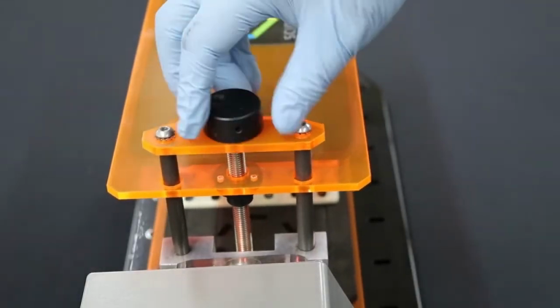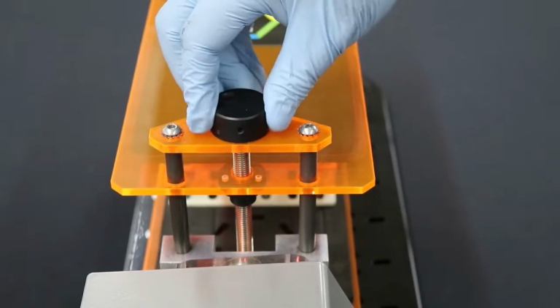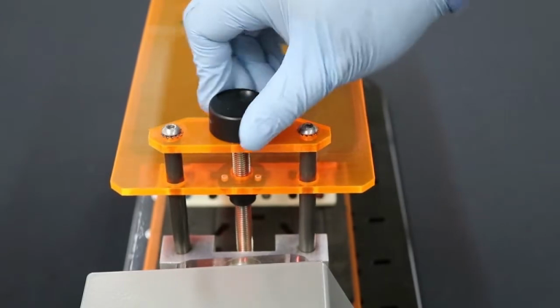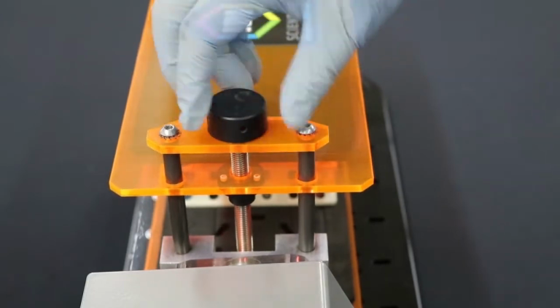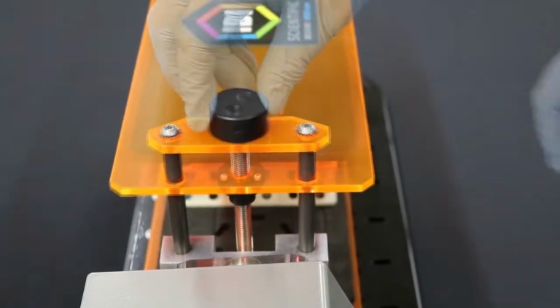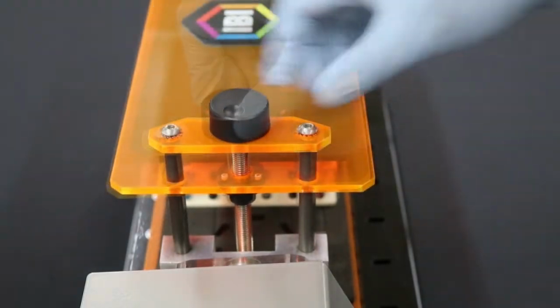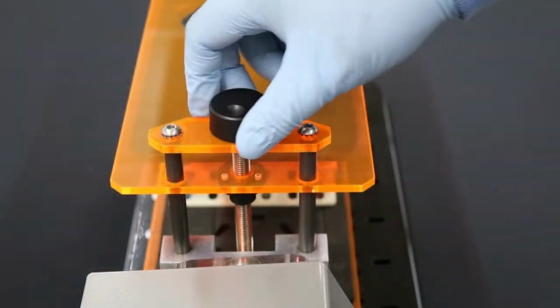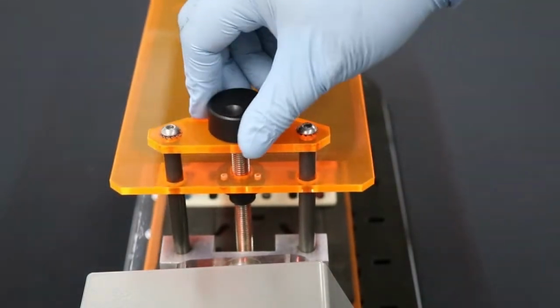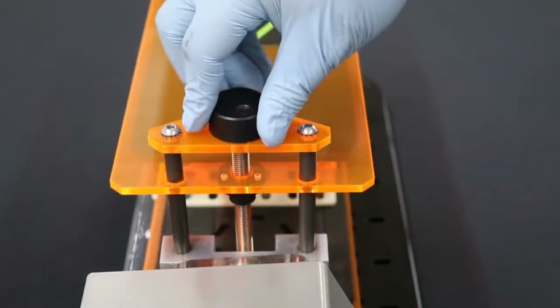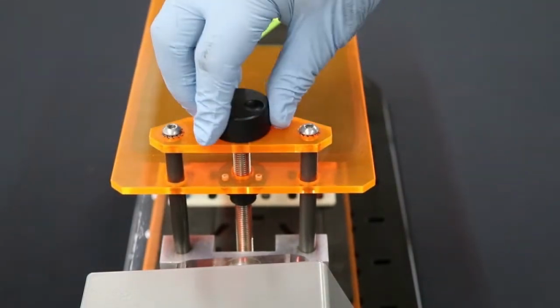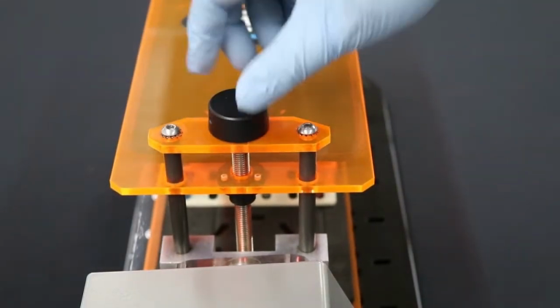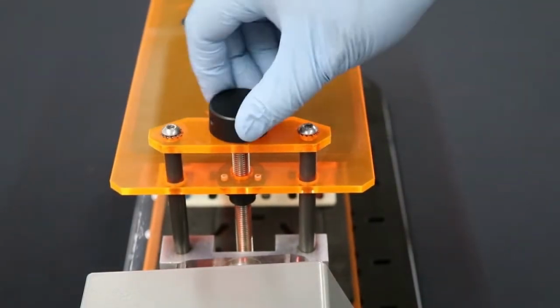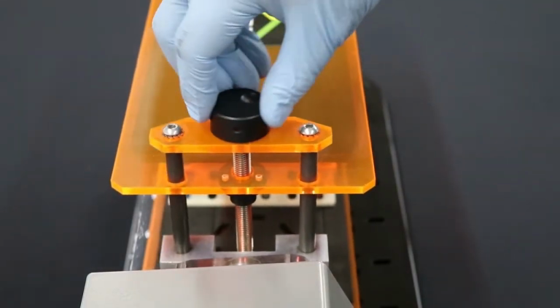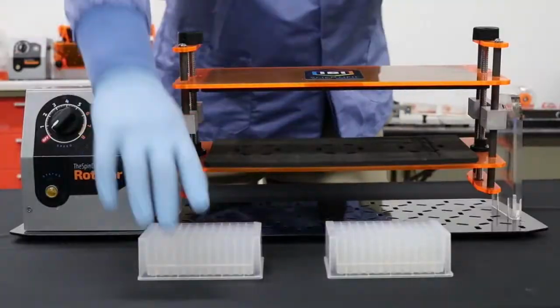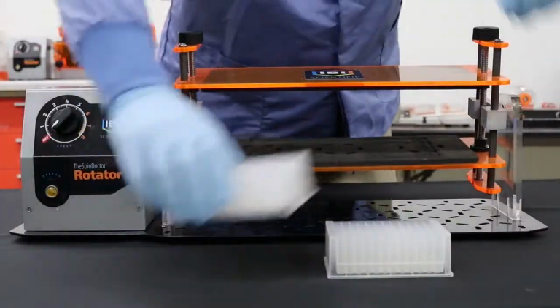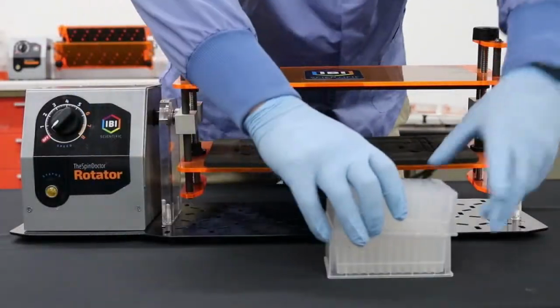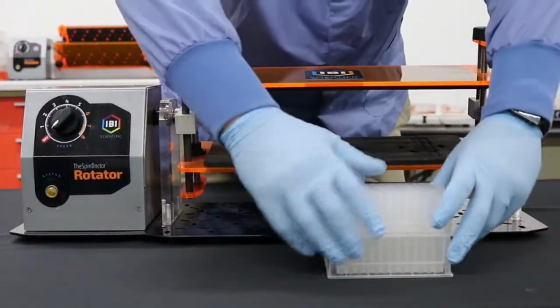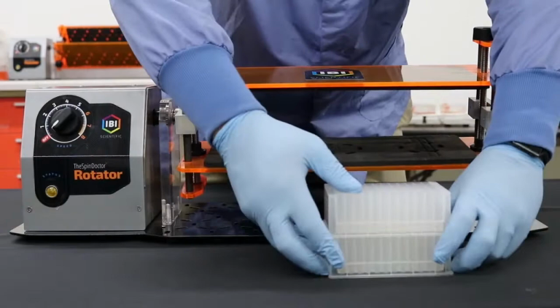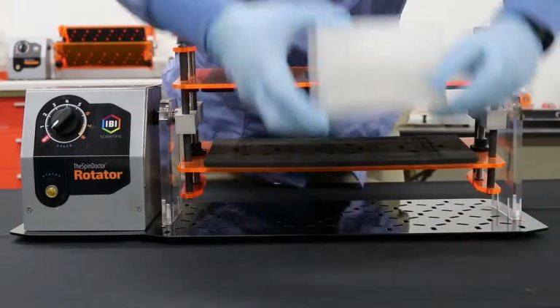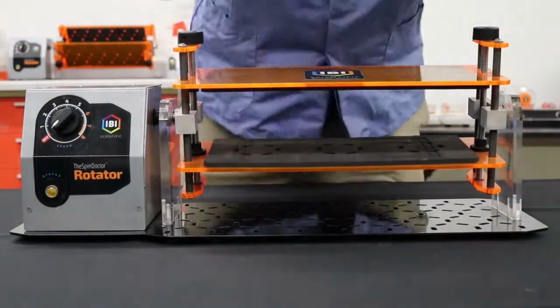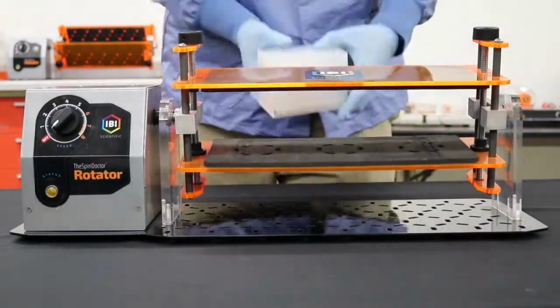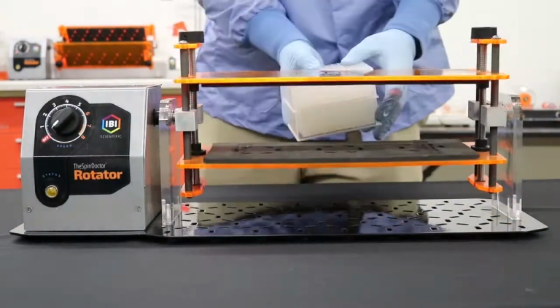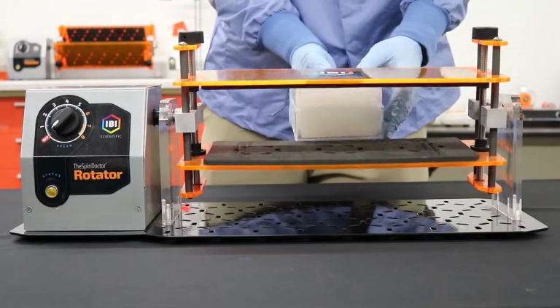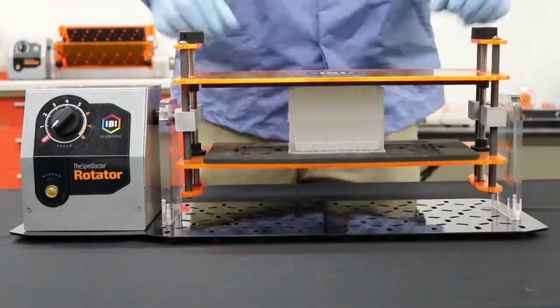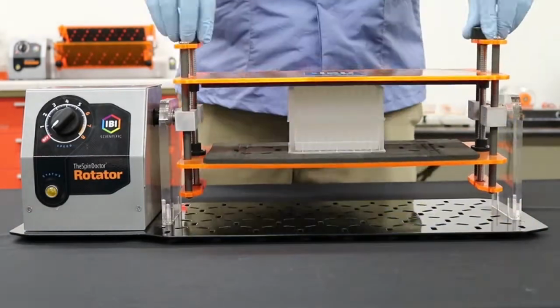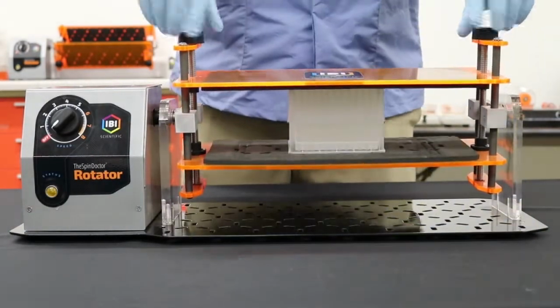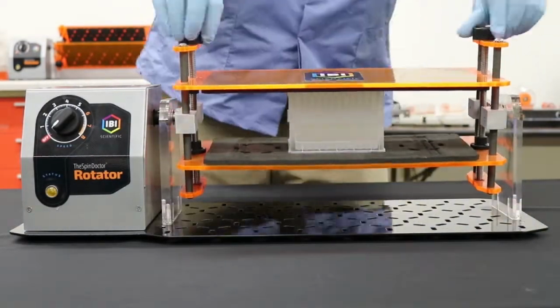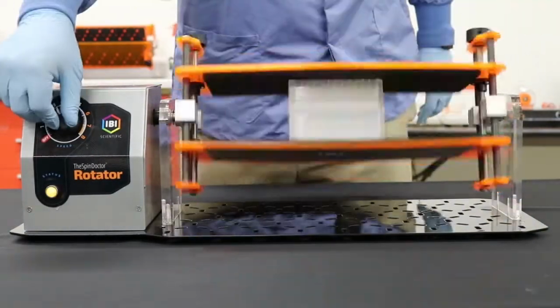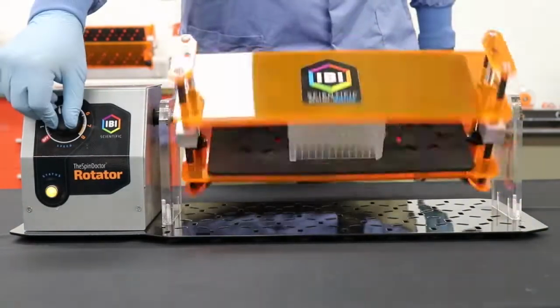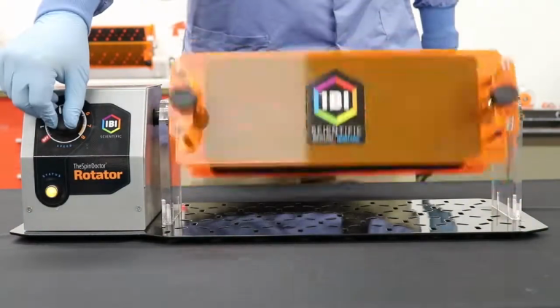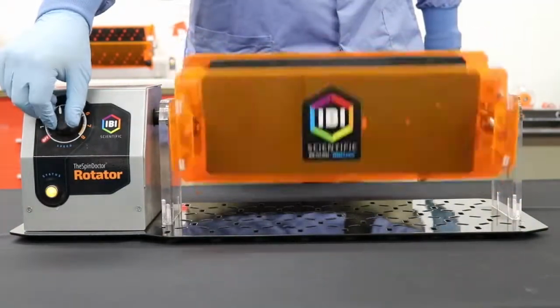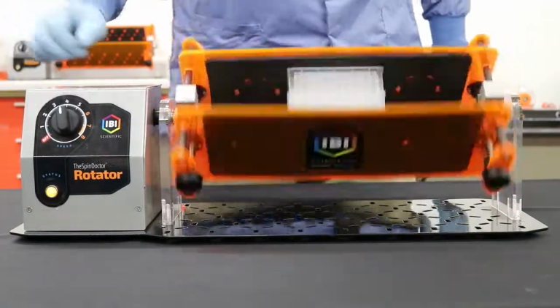Turn the knobs clockwise to loosen and counterclockwise to tighten. Stack your 96 well plates inside the Spin Doctor and spin the plates.